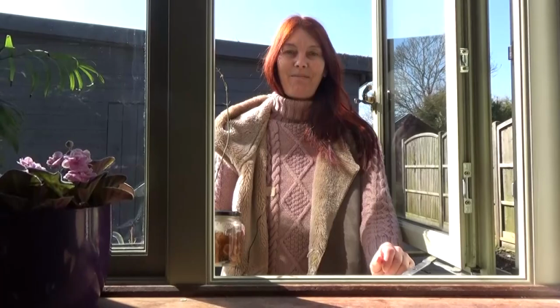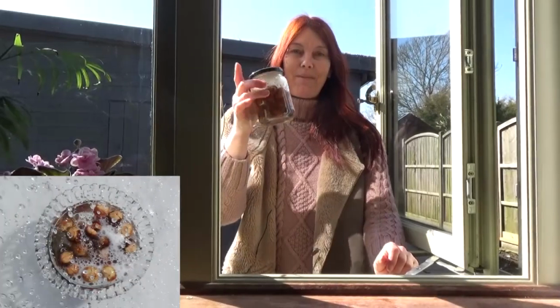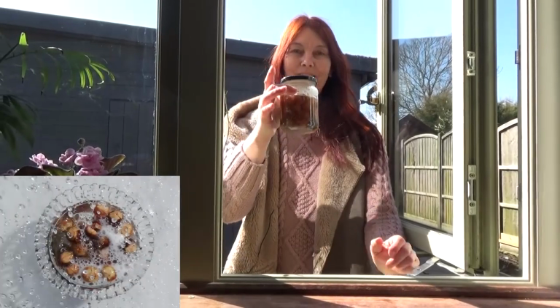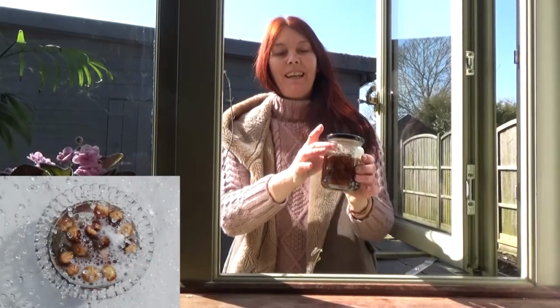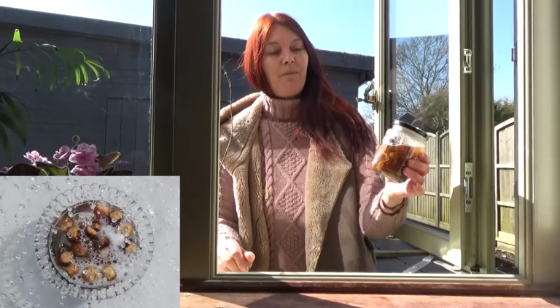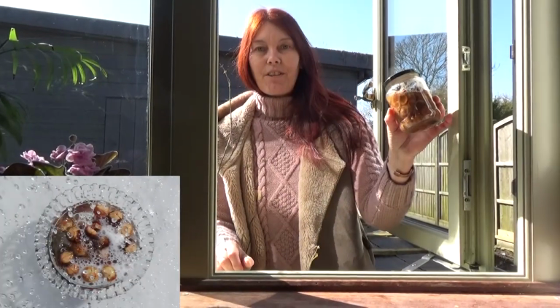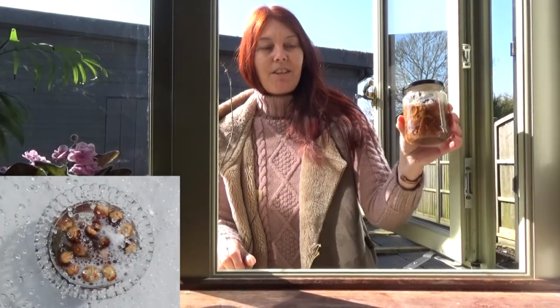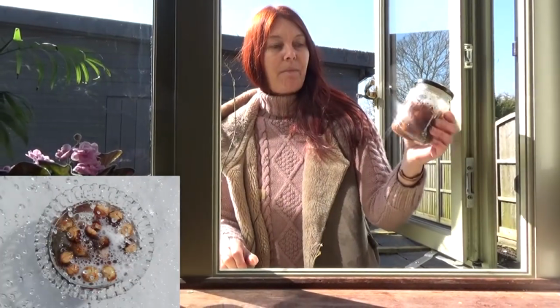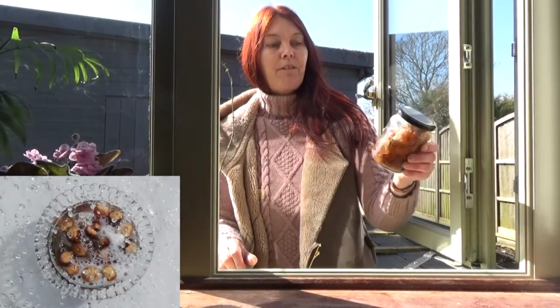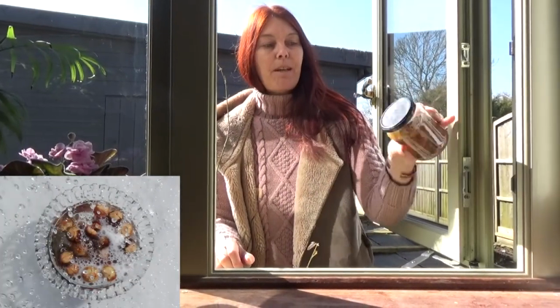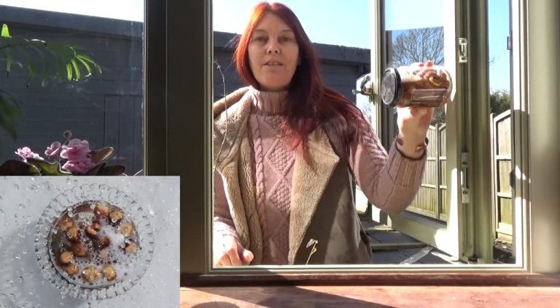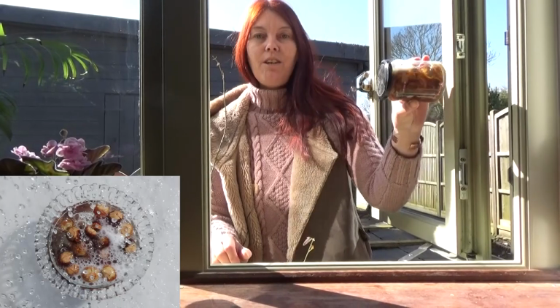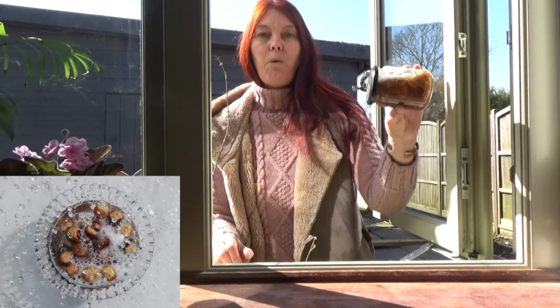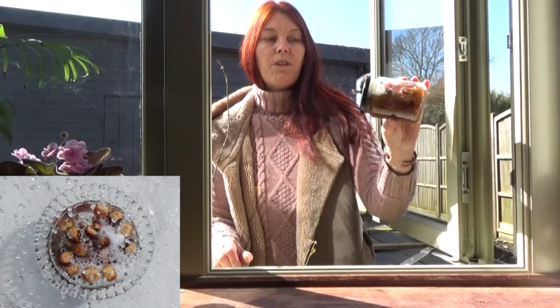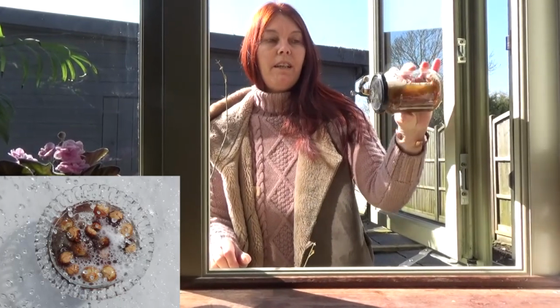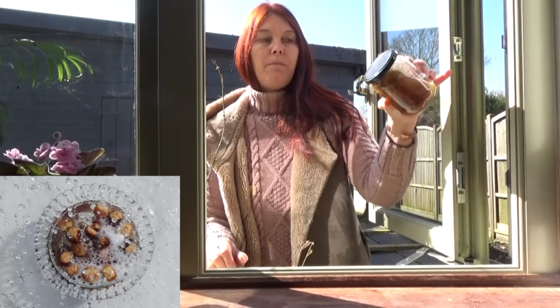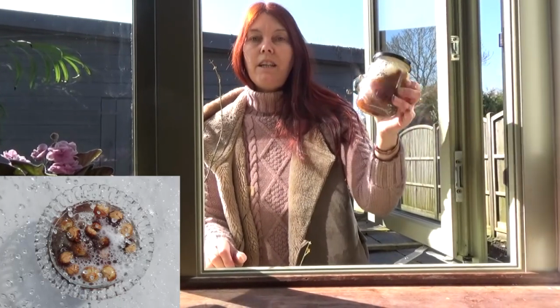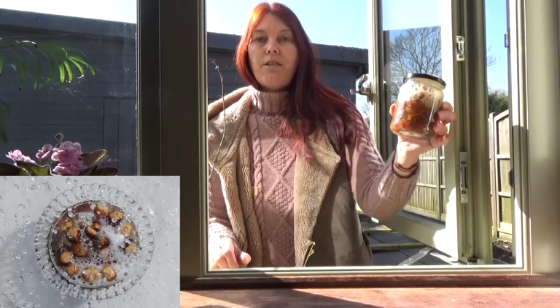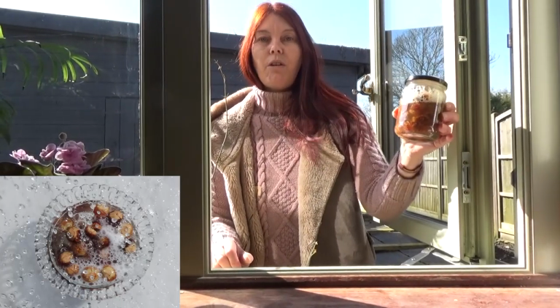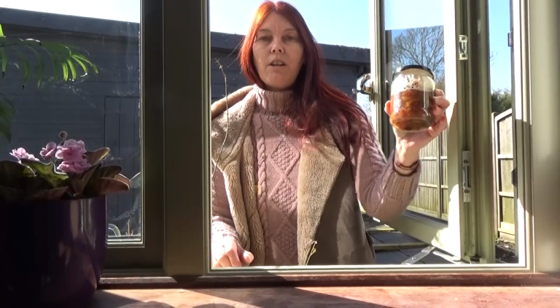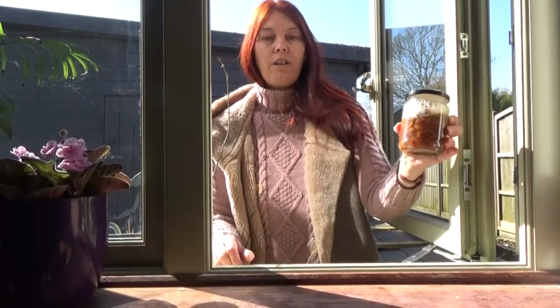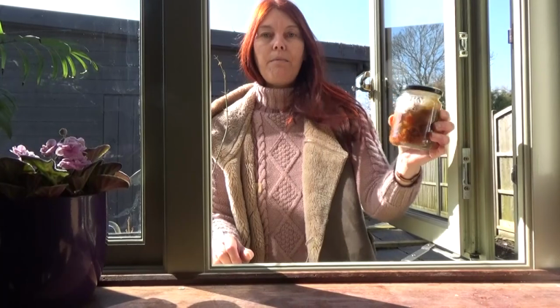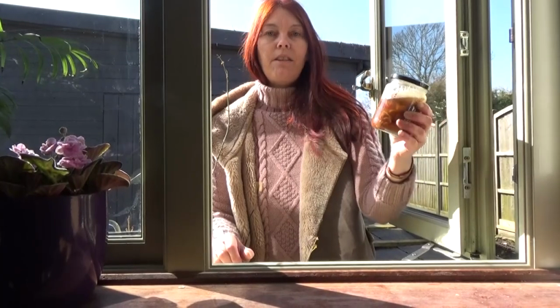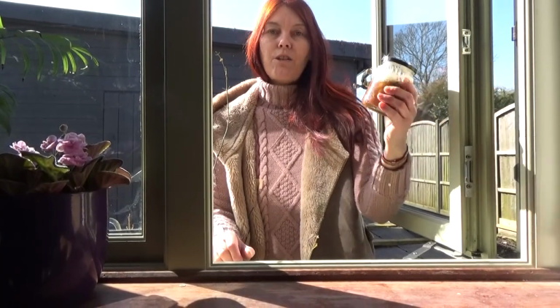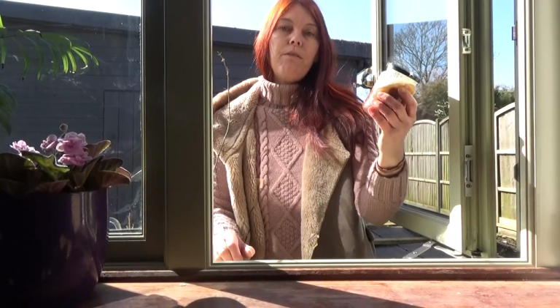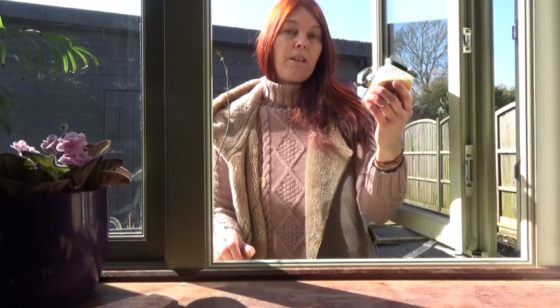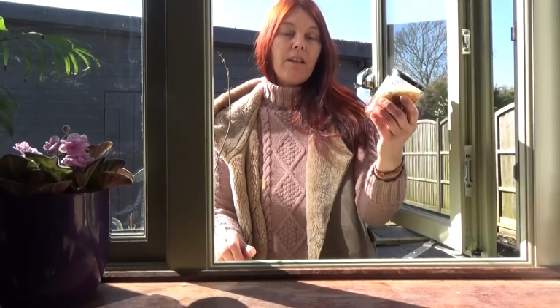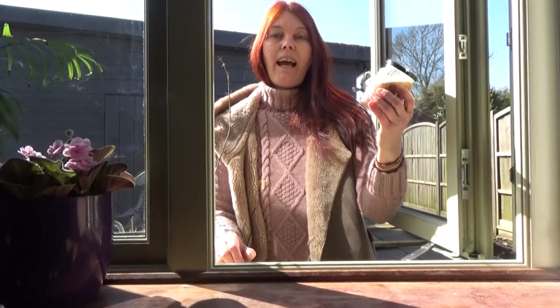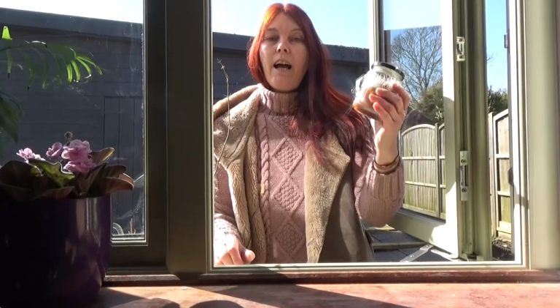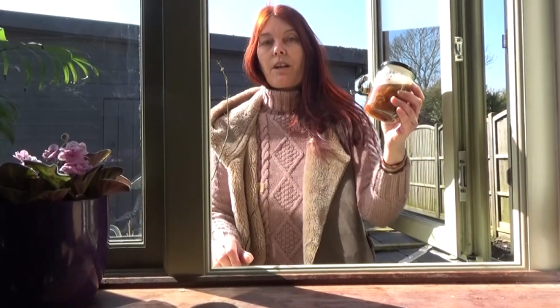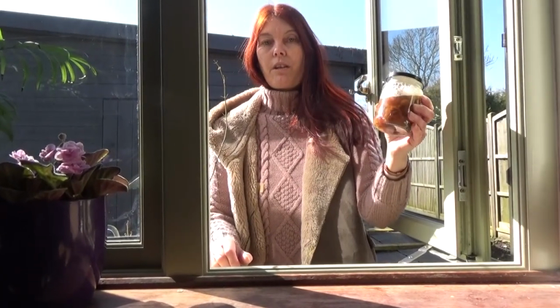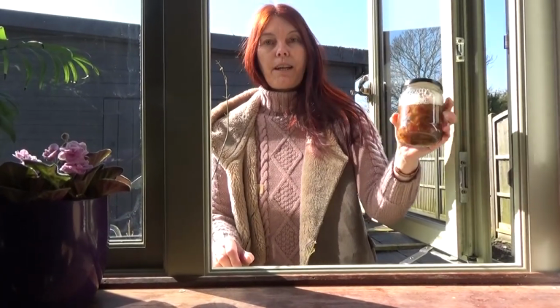Soap nuts. I've just stood a handful of soap nuts in warm water to make a nice strong decoction of soap nuts. This will remove the dirt and it helps to cut through the lime scale.